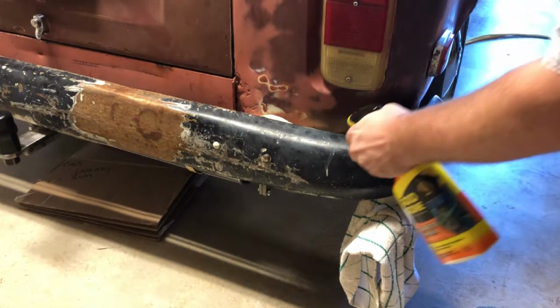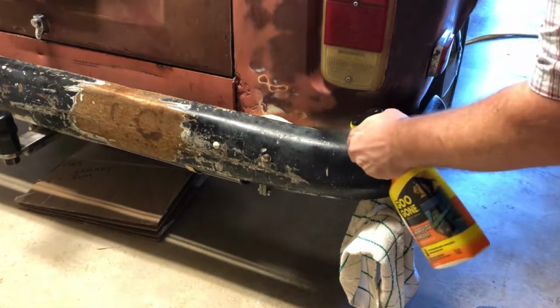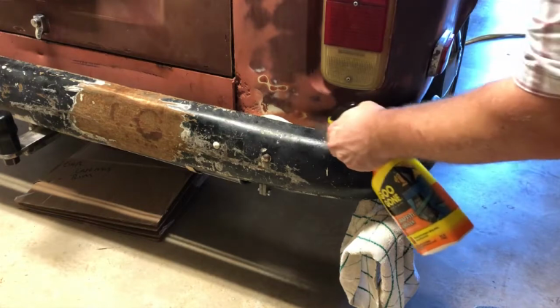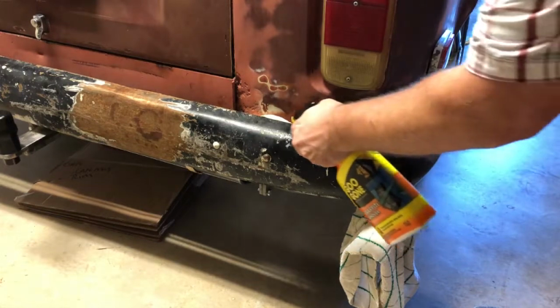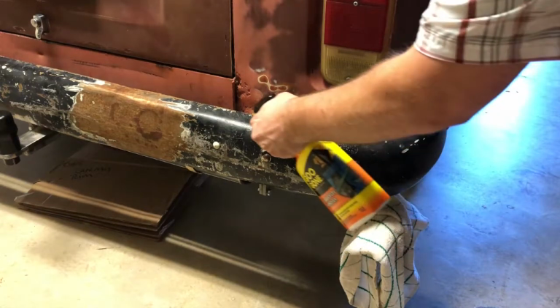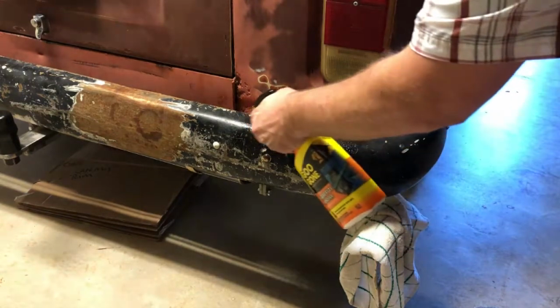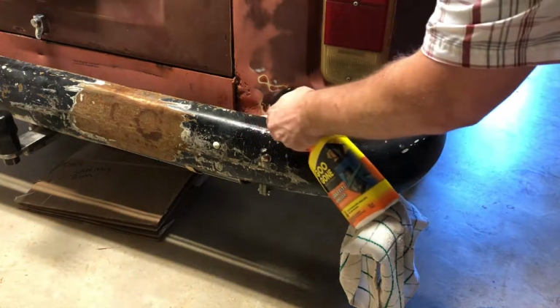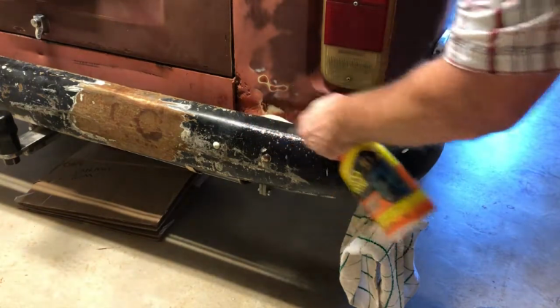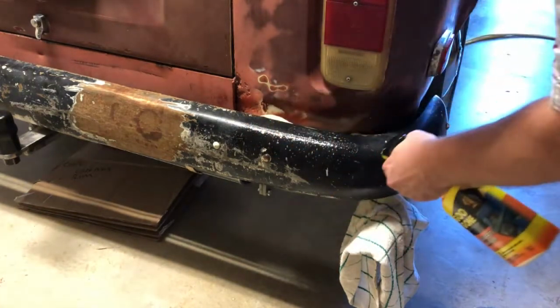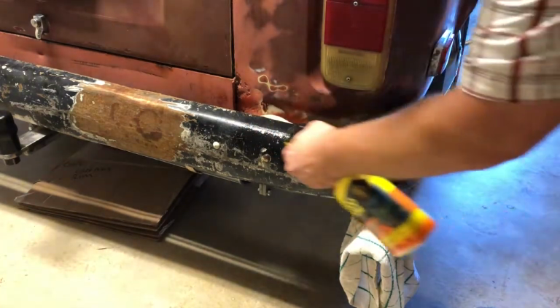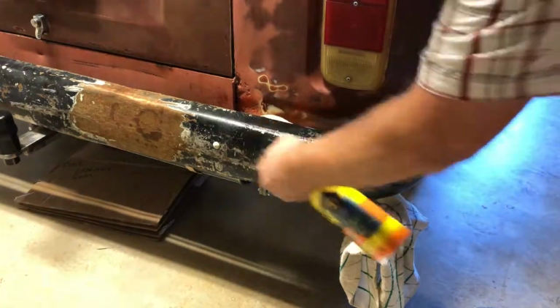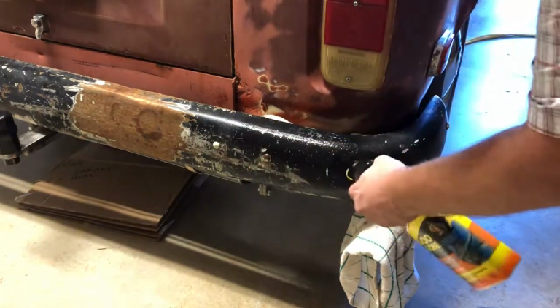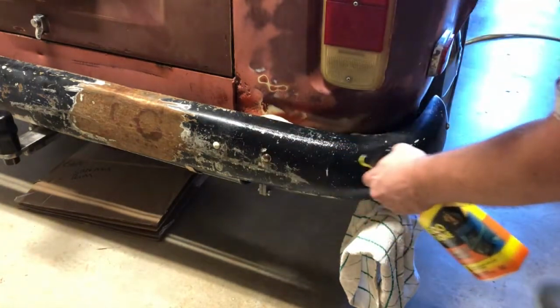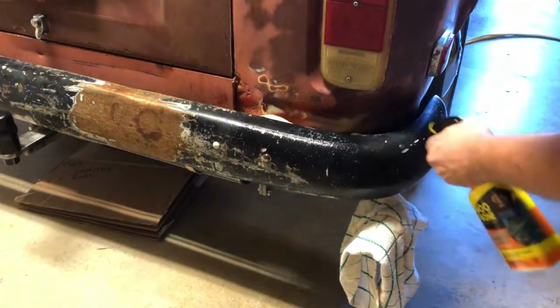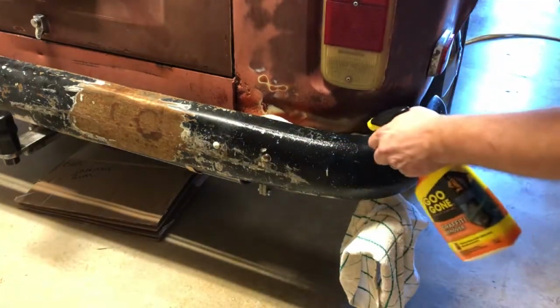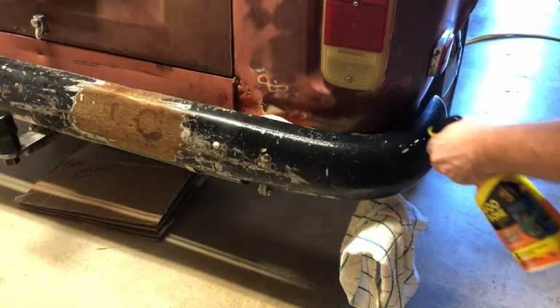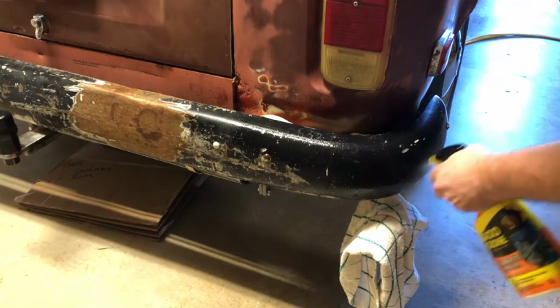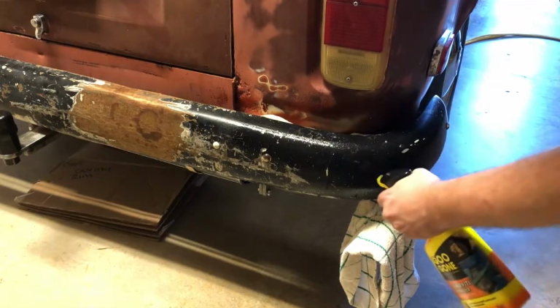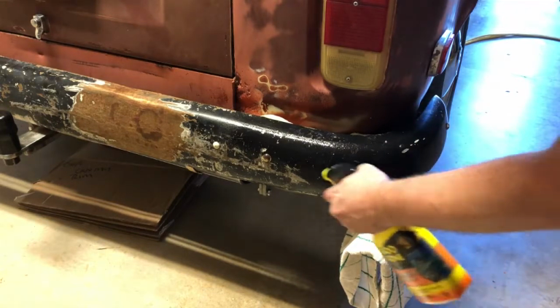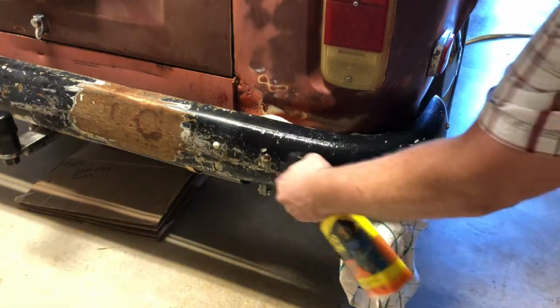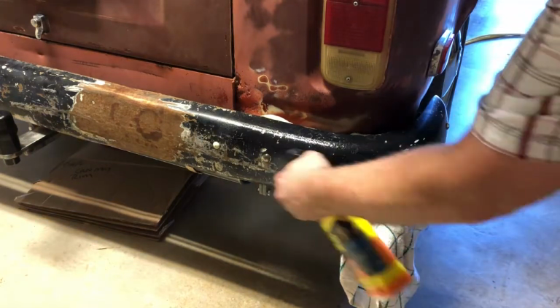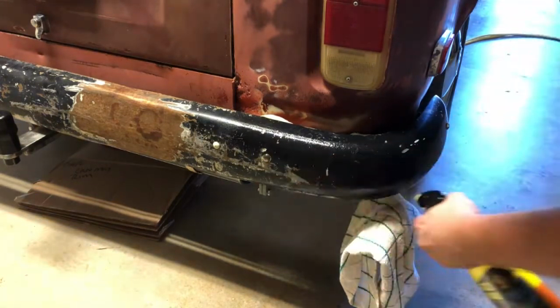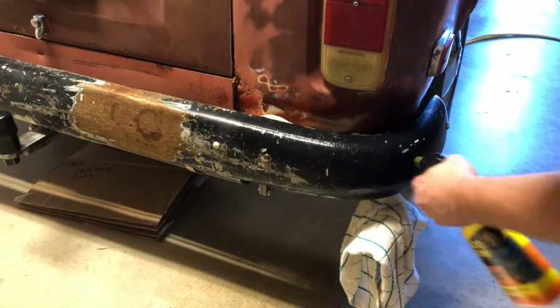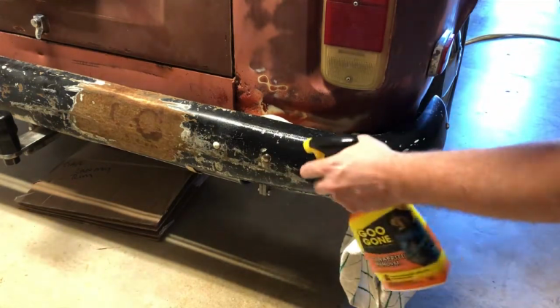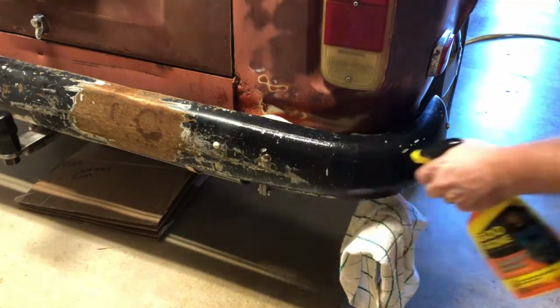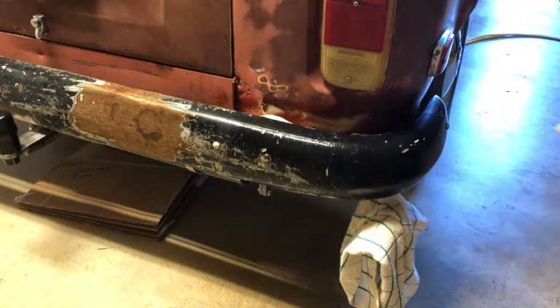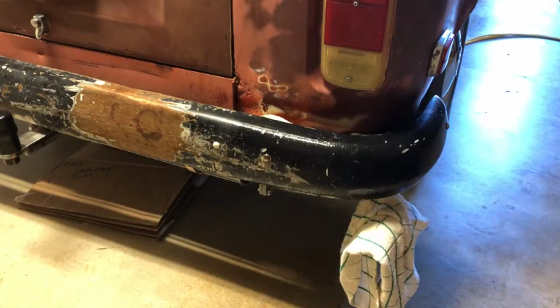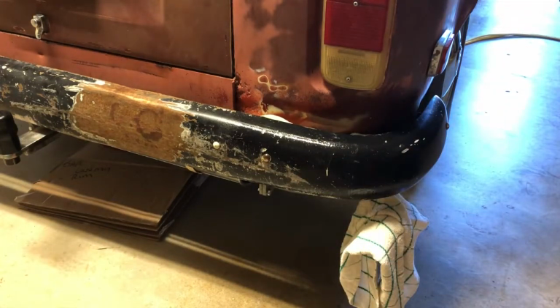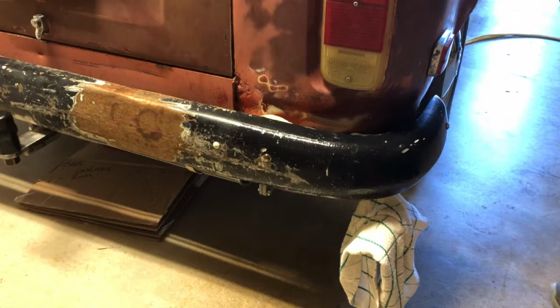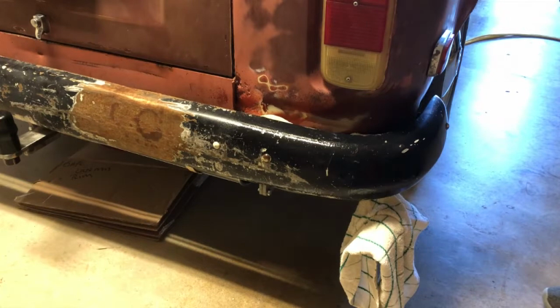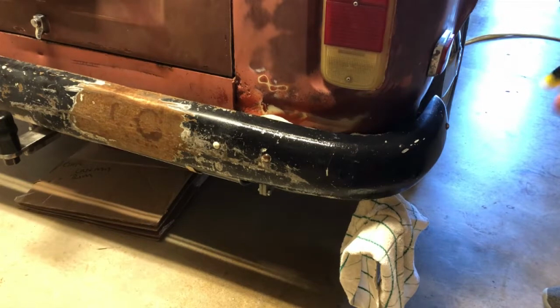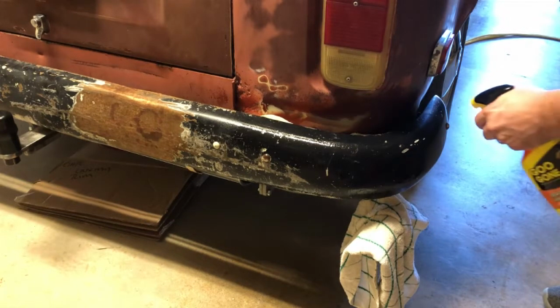I'm going to go ahead and spray just a little bit on this corner, just to see what happens when we first spray it on. I'm hoping that it will come off pretty quickly, but this is a test, so let's see how it goes.